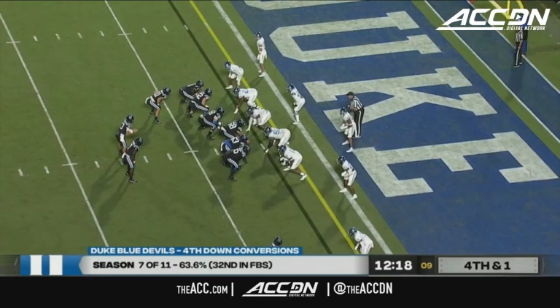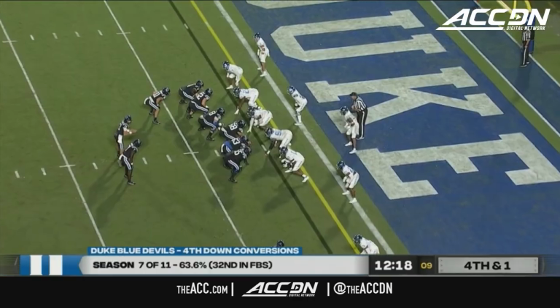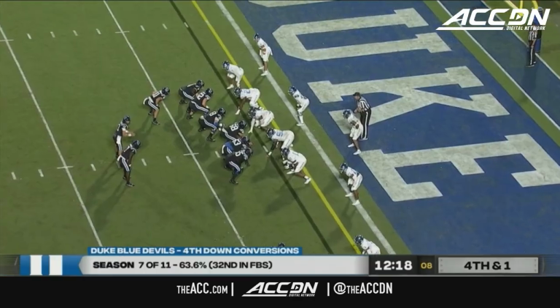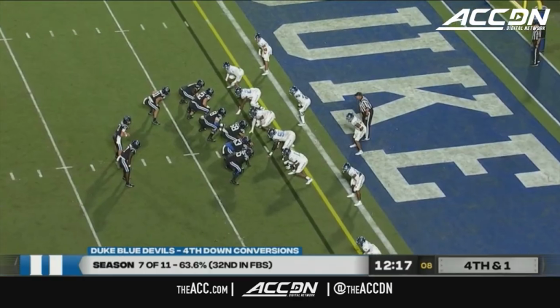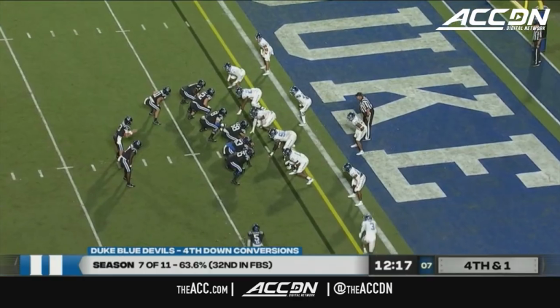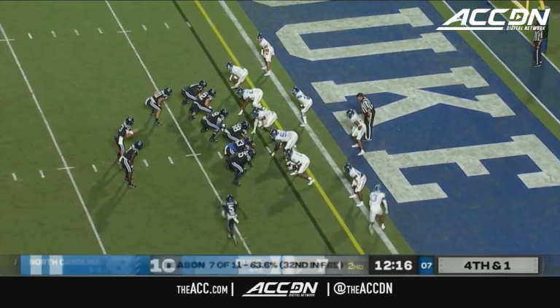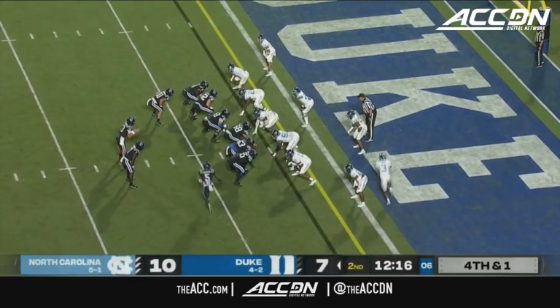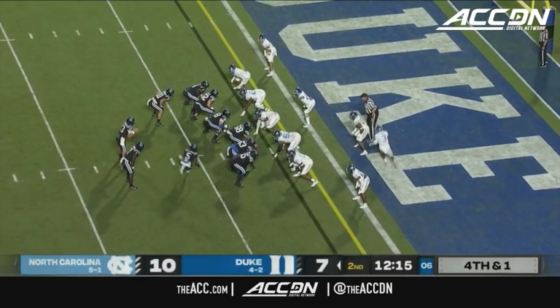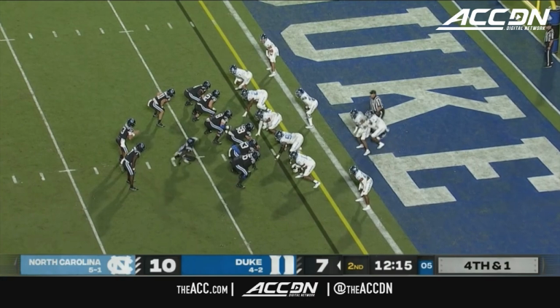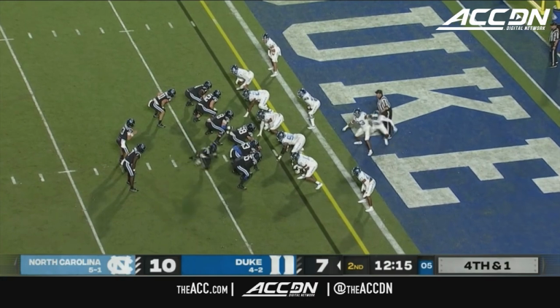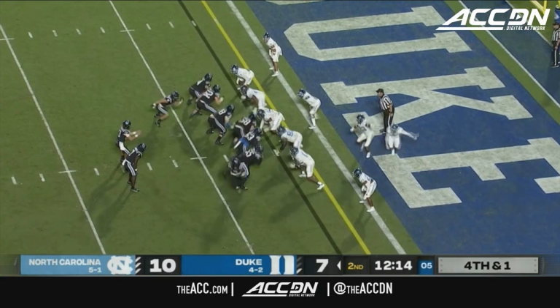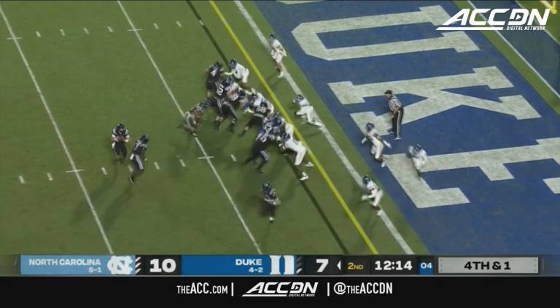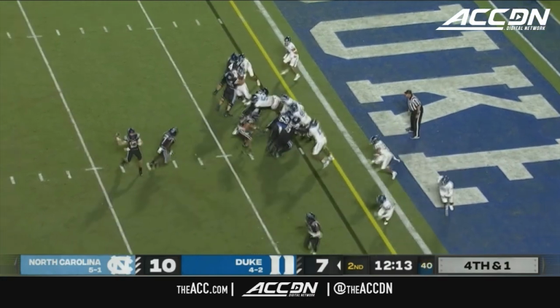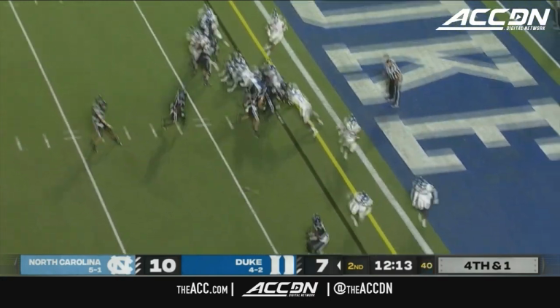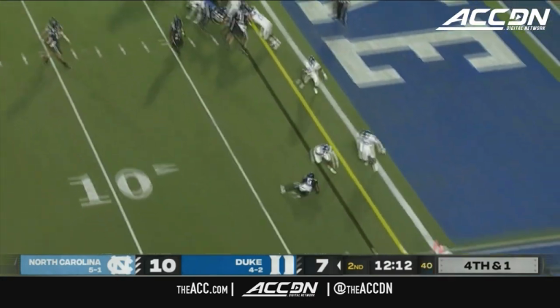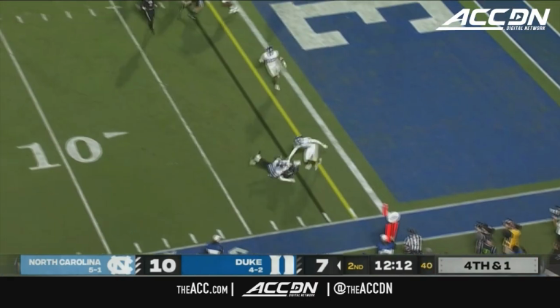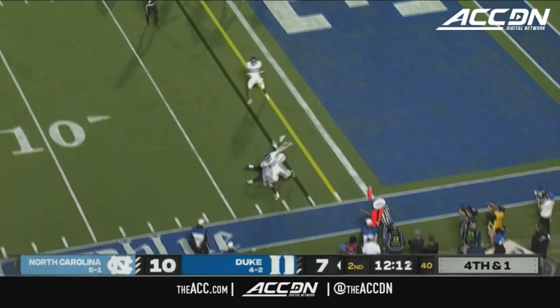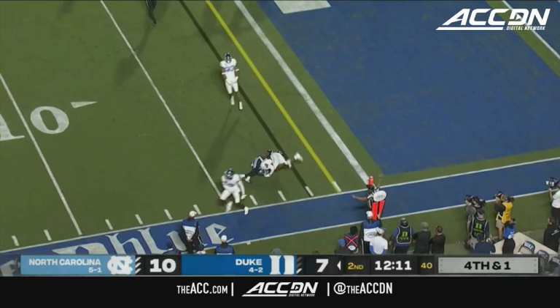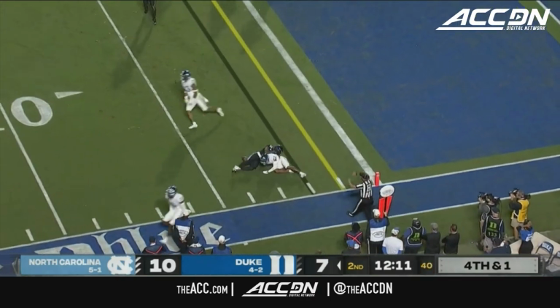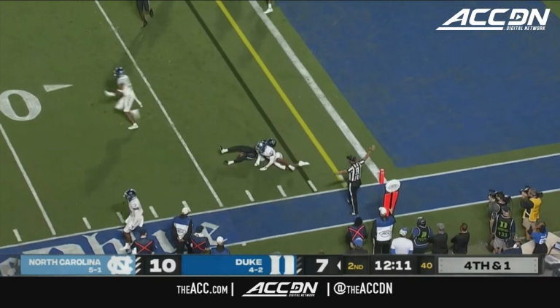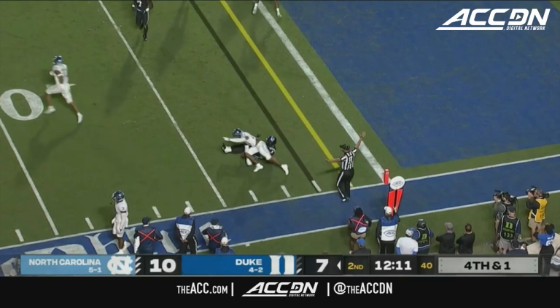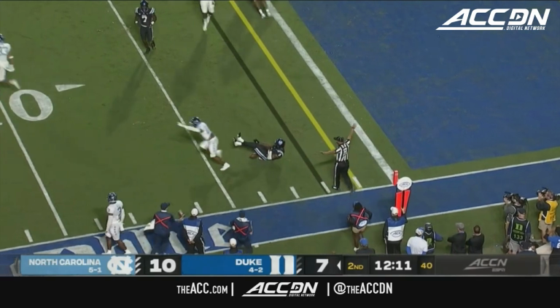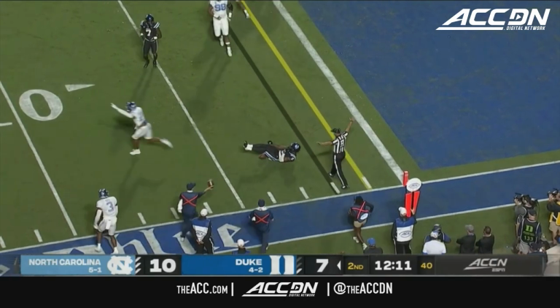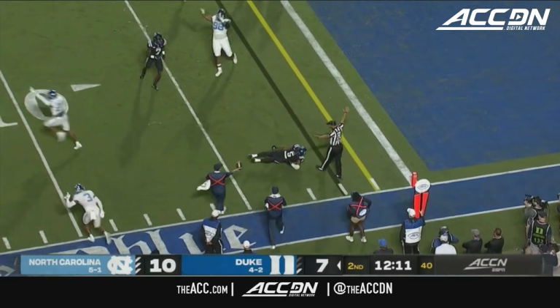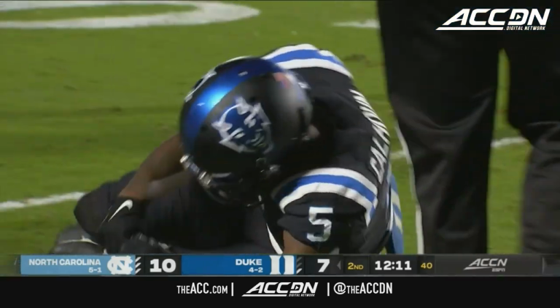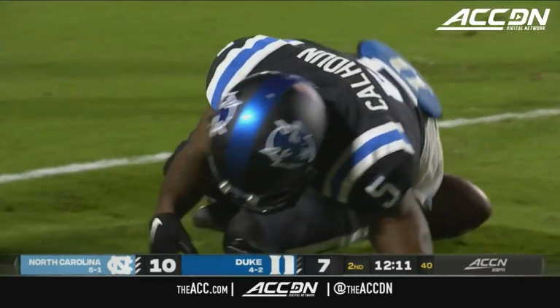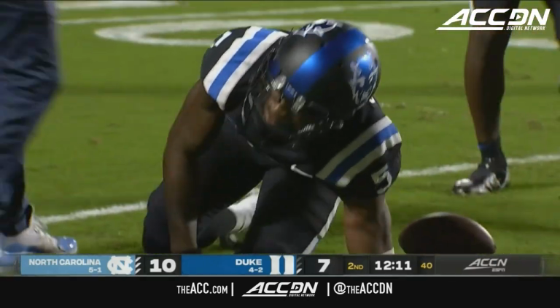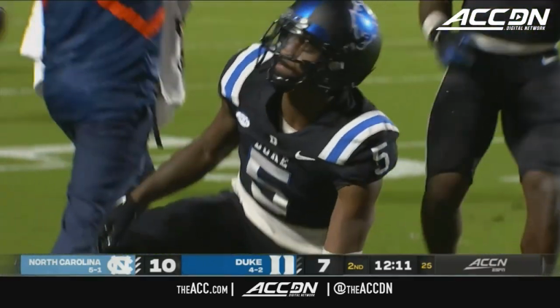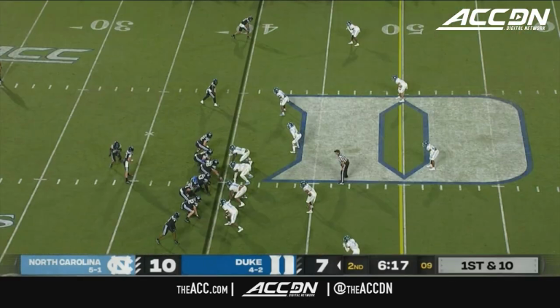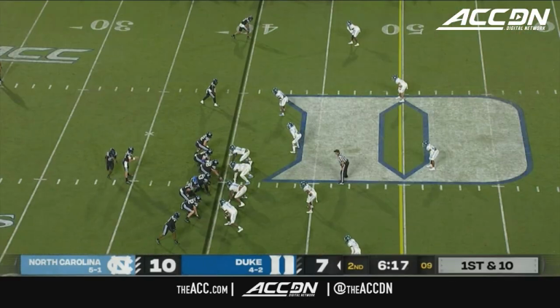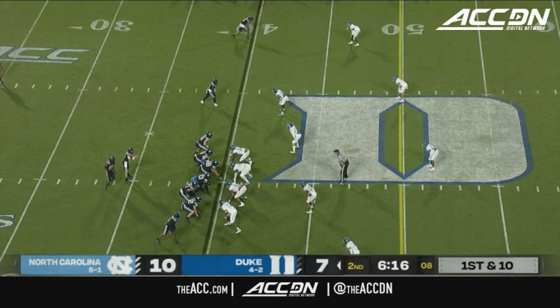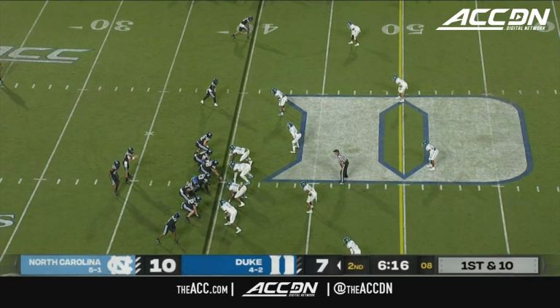They're going for it here — Duke, seven of the level on fourth down. Carolina's not been great defending him. Here's a quick throw, Calhoun cannot hold it in. The Tar Heels get the ball. That is very, very efficient.